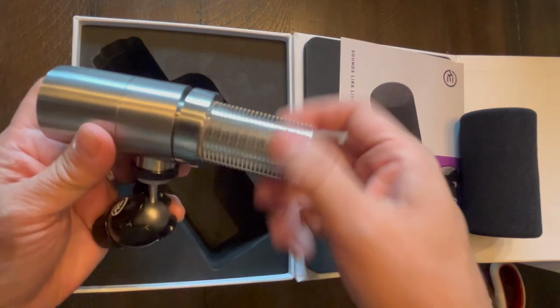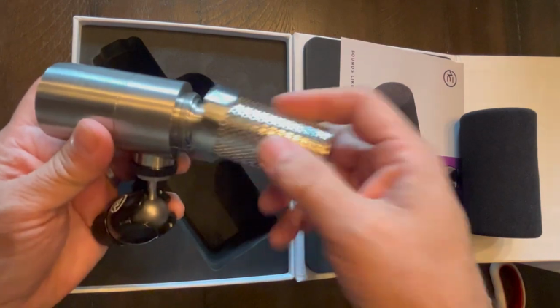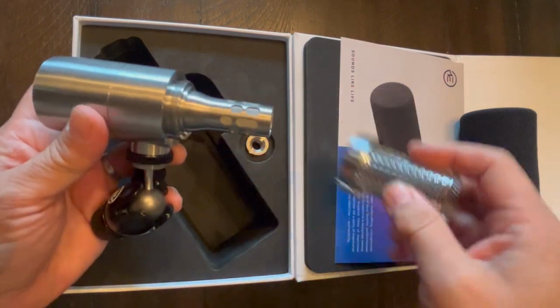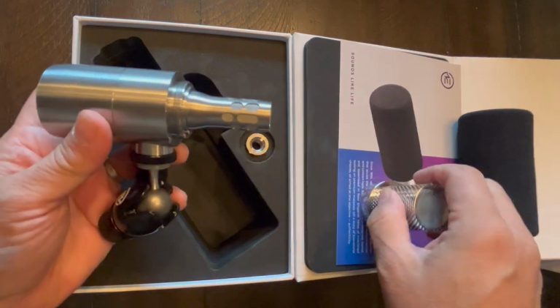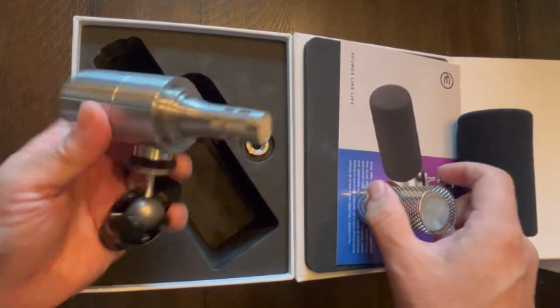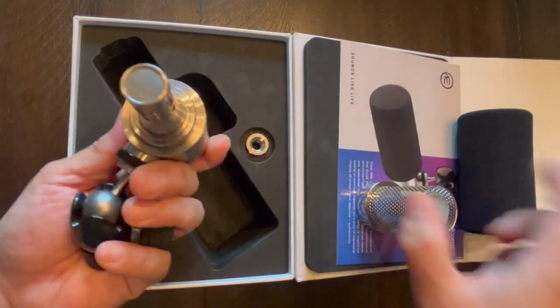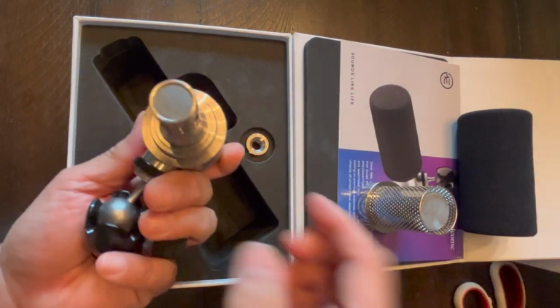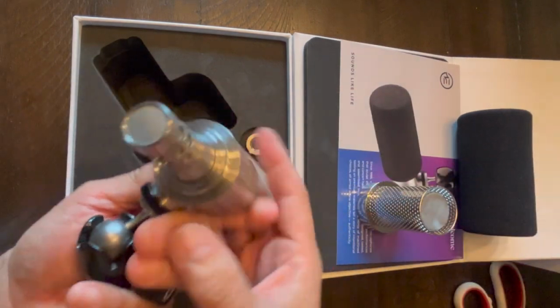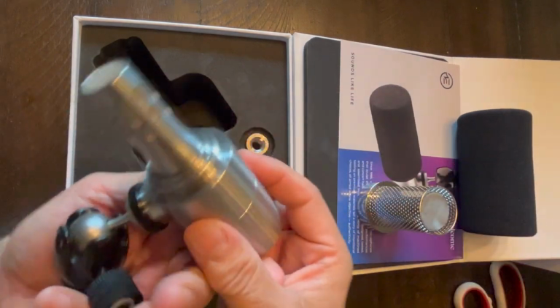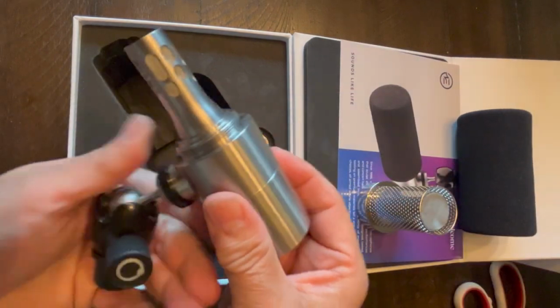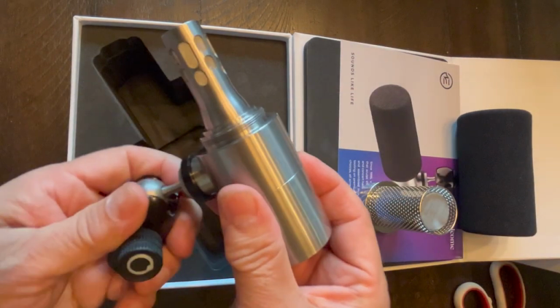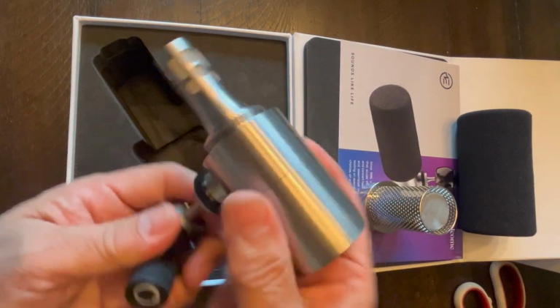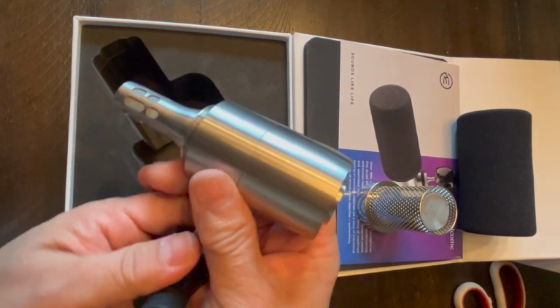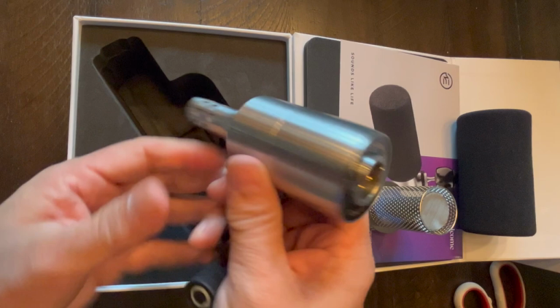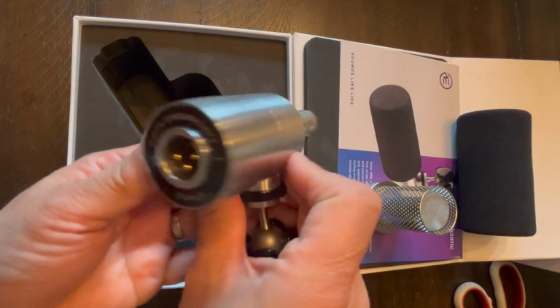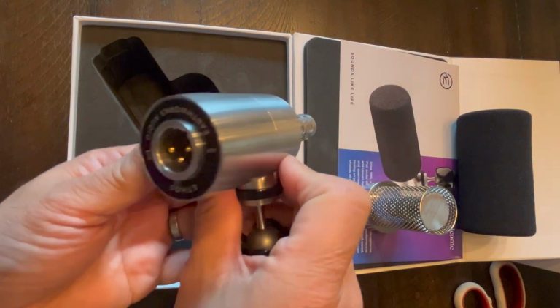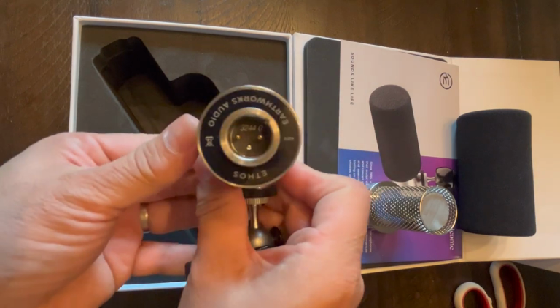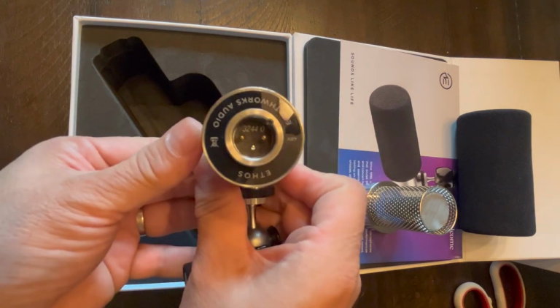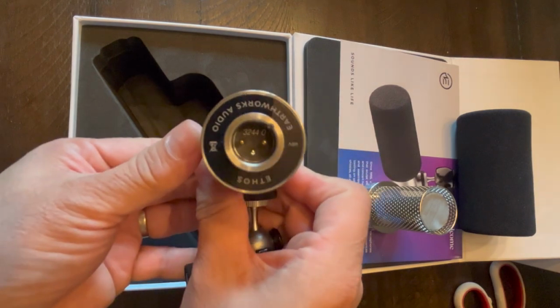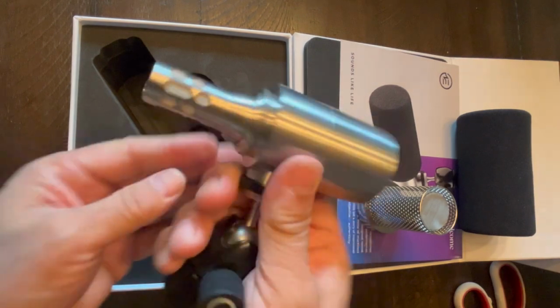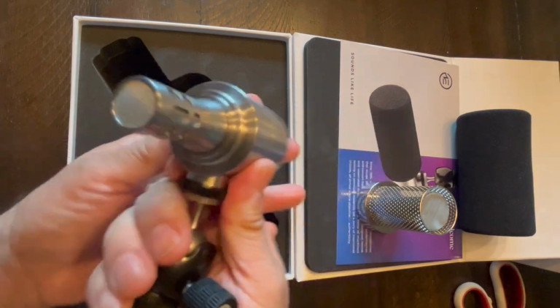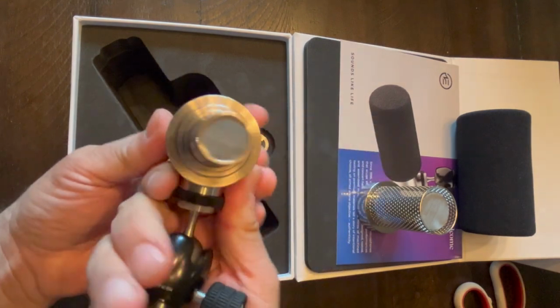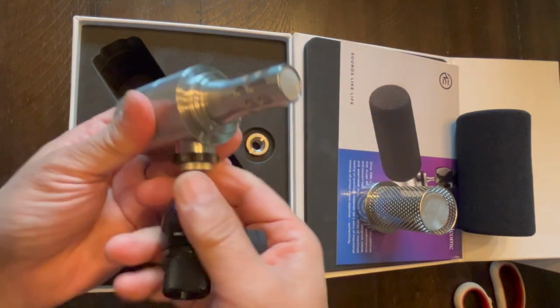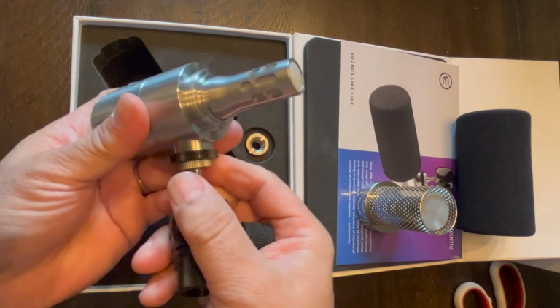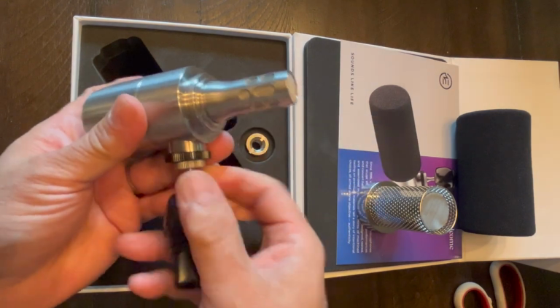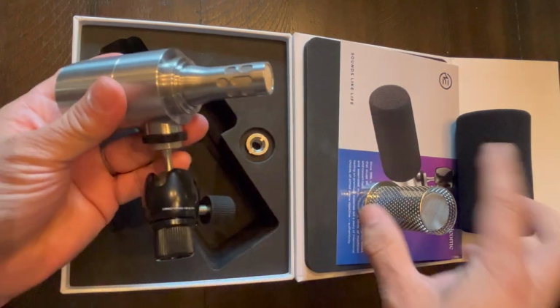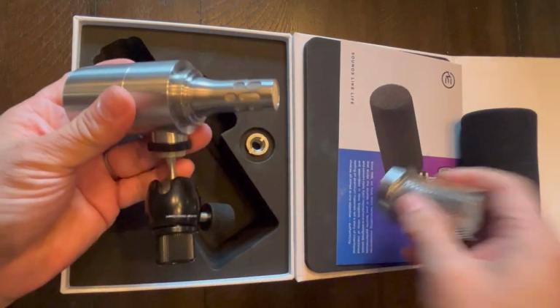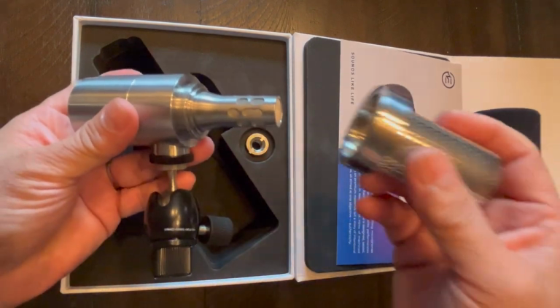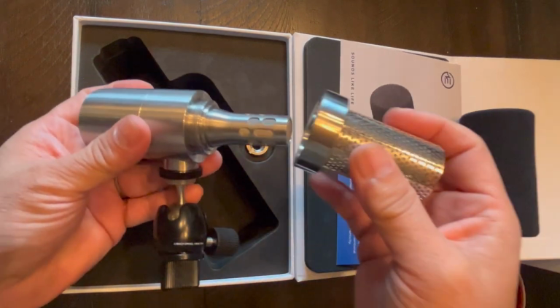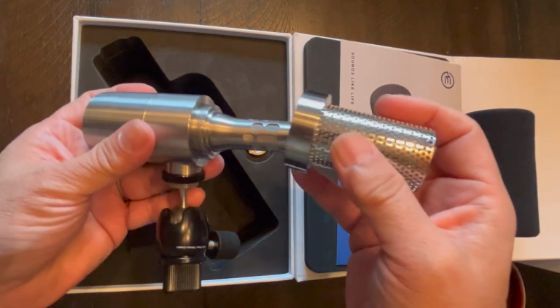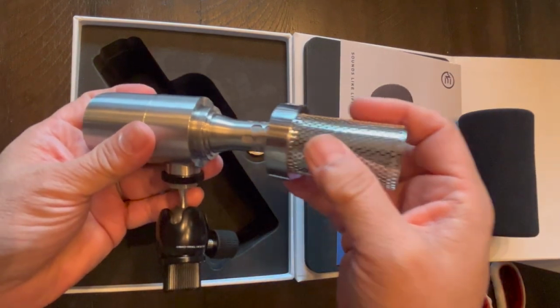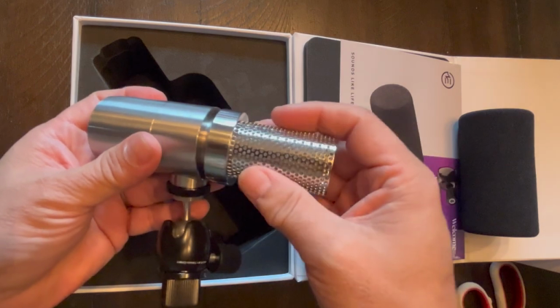It has a pop screen built in at the end of it. But take that off and look at this — it looks like some kind of 50s-era sci-fi ray gun, like from Radar Men on the Moon or something like that.